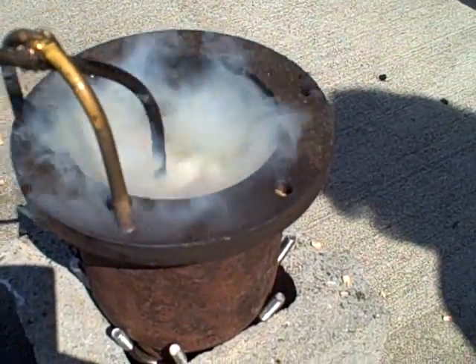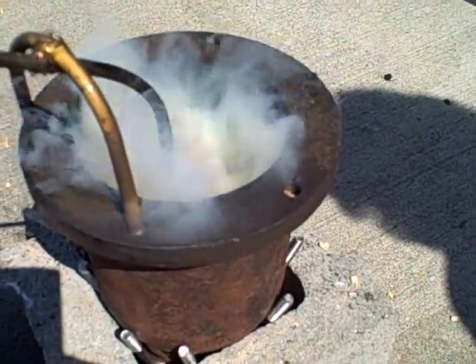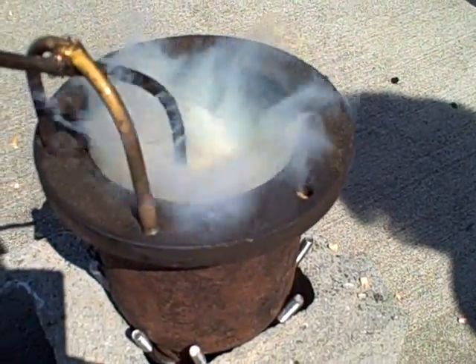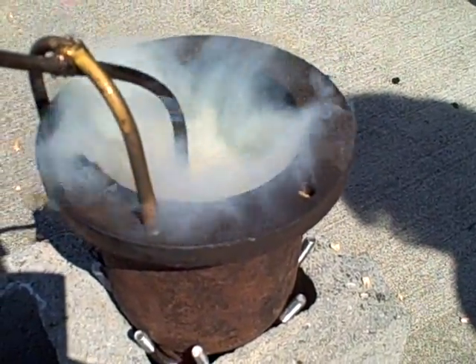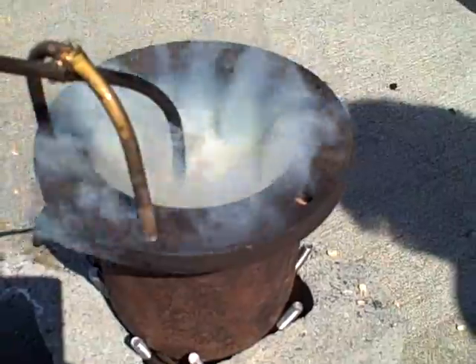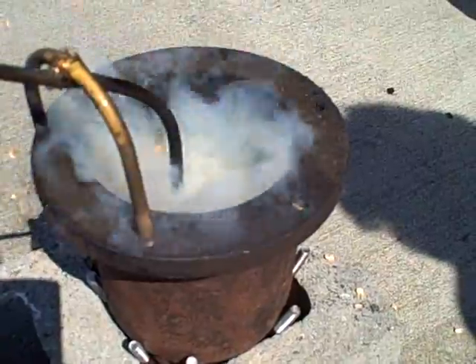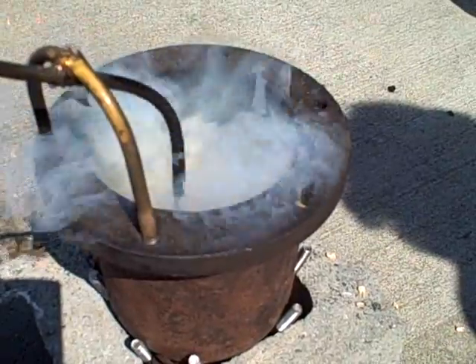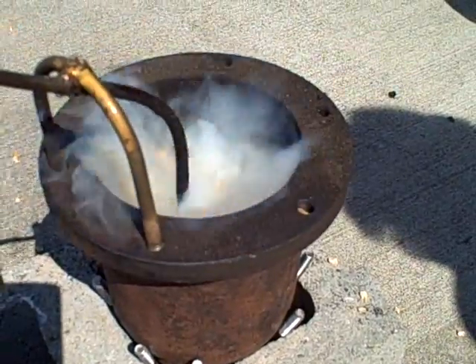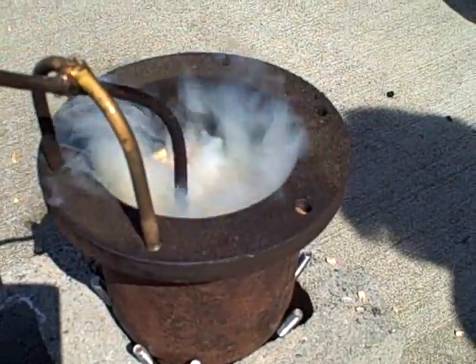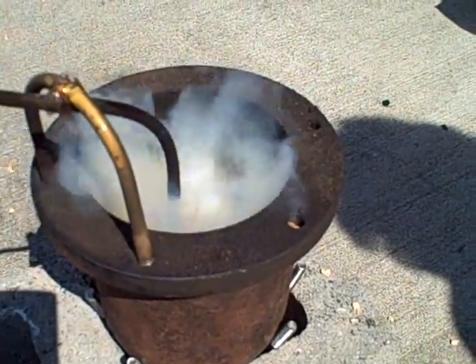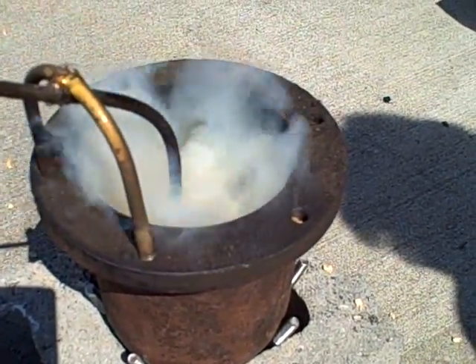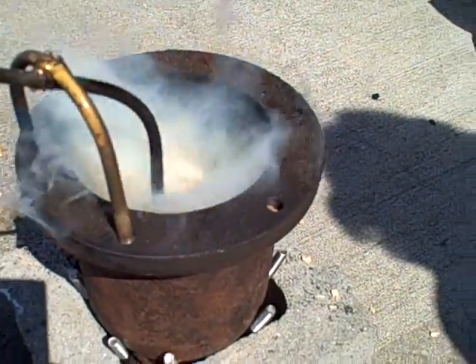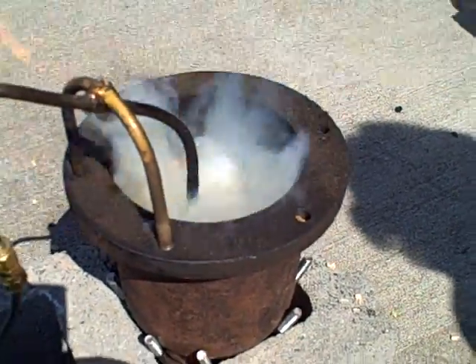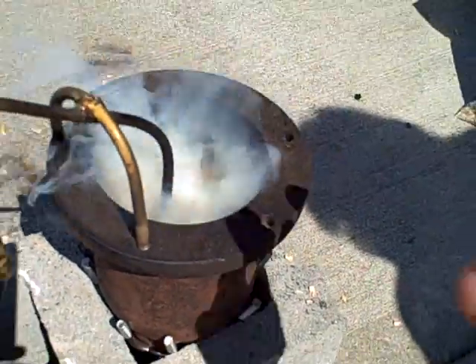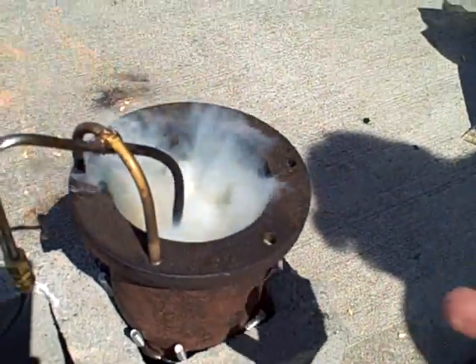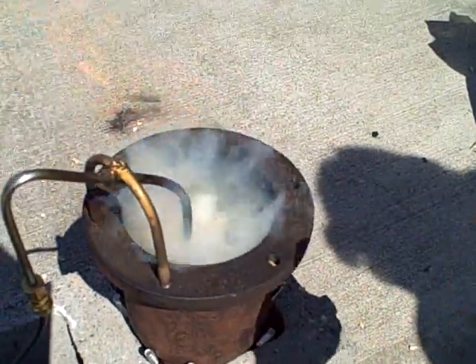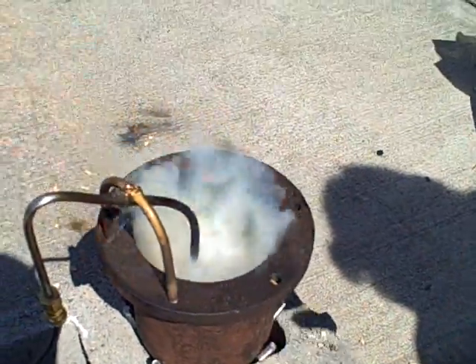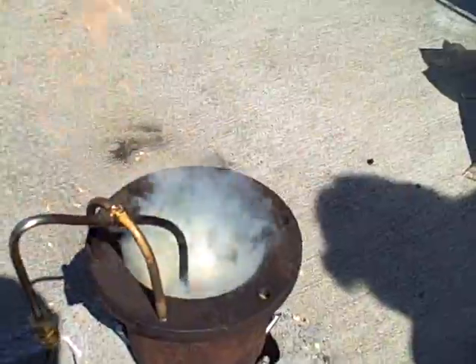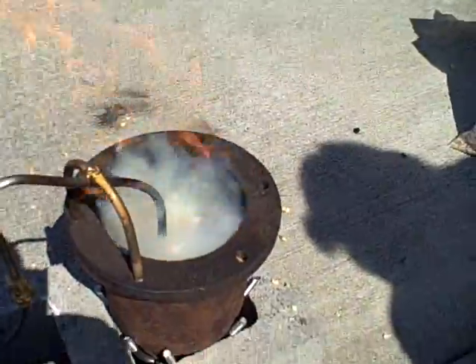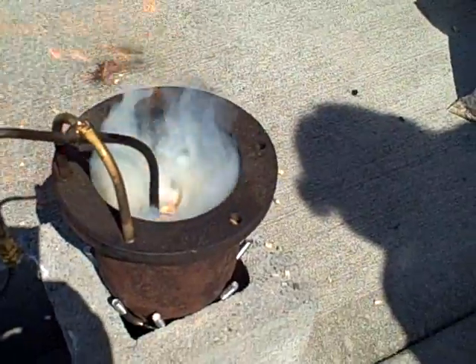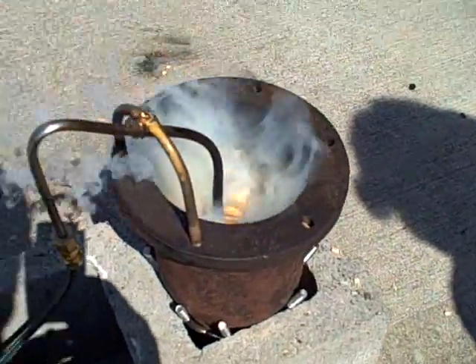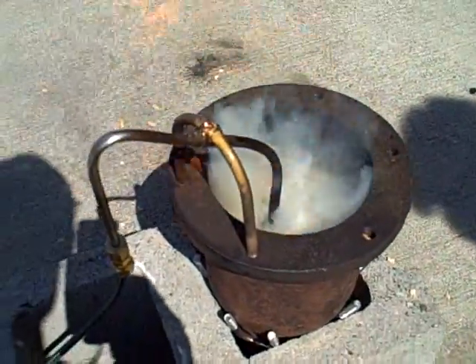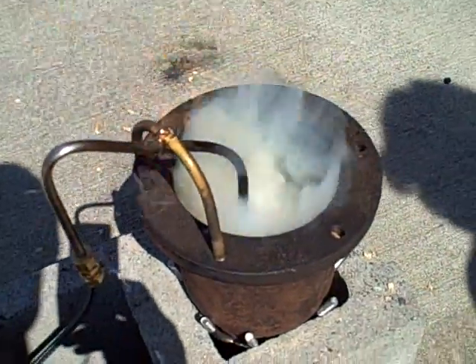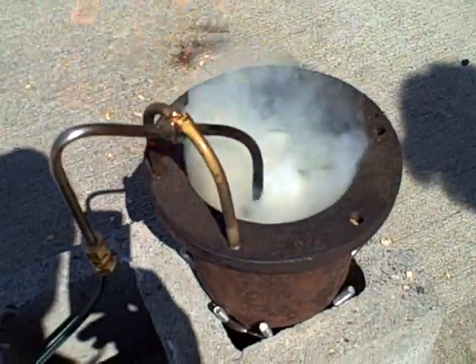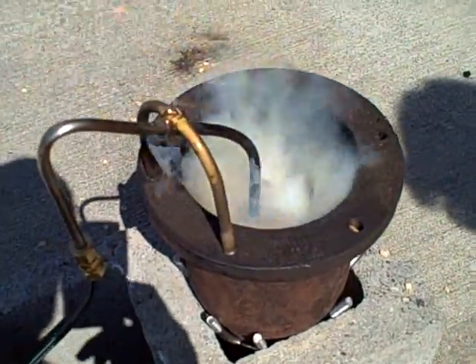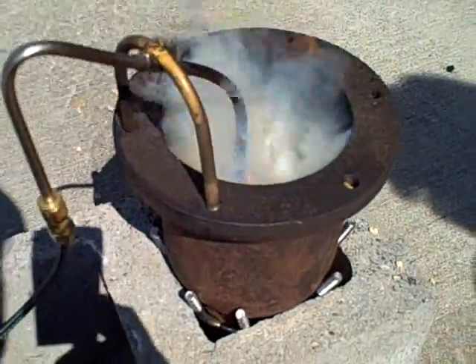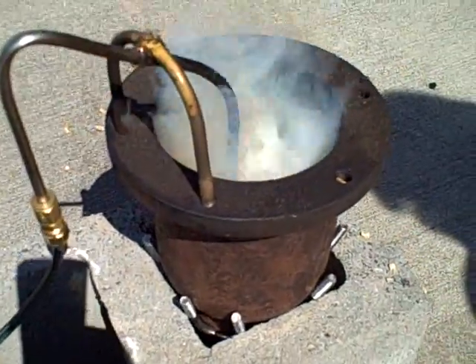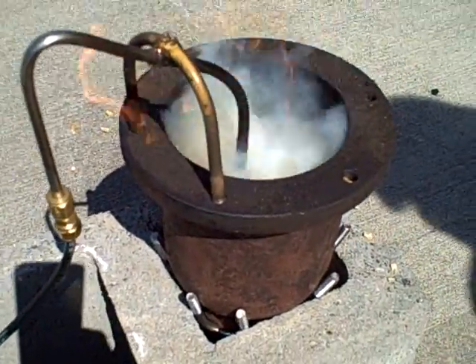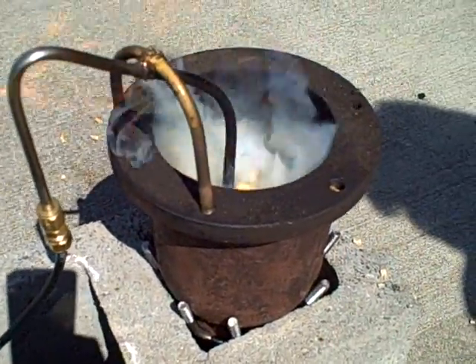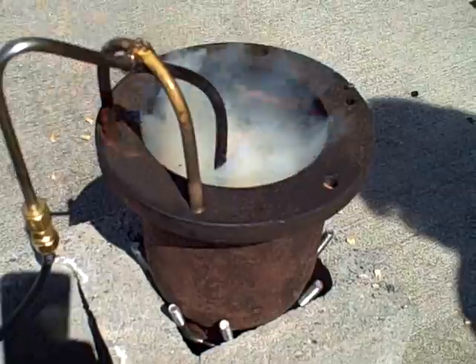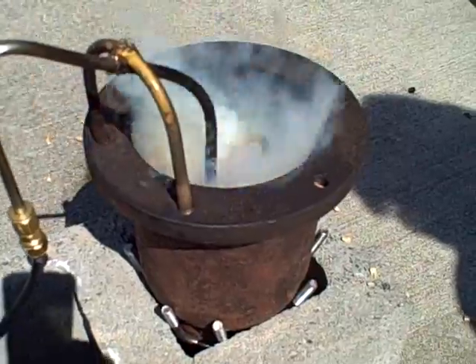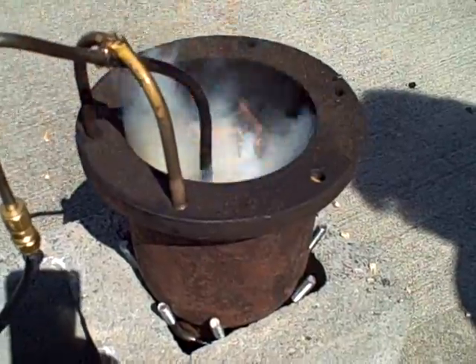So ultimately, maybe this is our goal — let's keep this thing smothered like this. We've got a nice, thick, dense cloud of vapors we can extract through a tube, through a compressor or a fan of some sort. And then a flare at the top that burns off what's left.